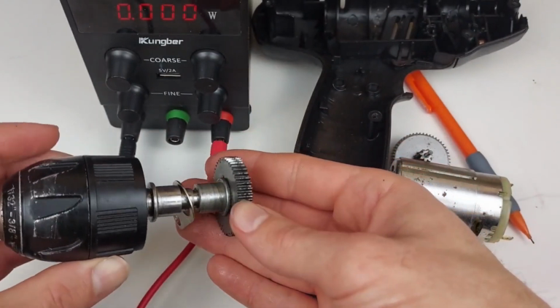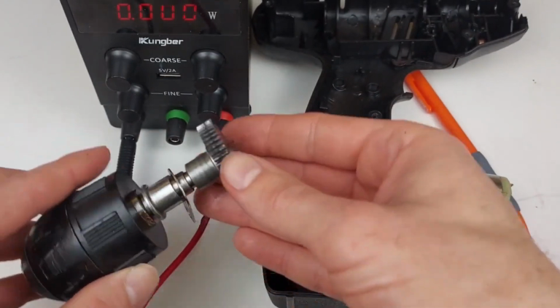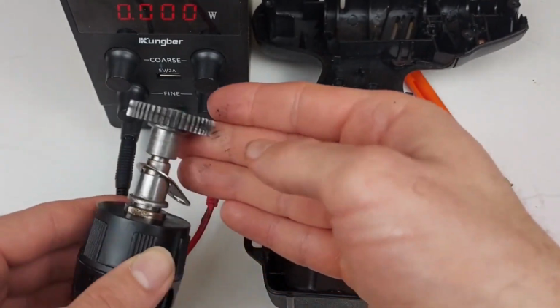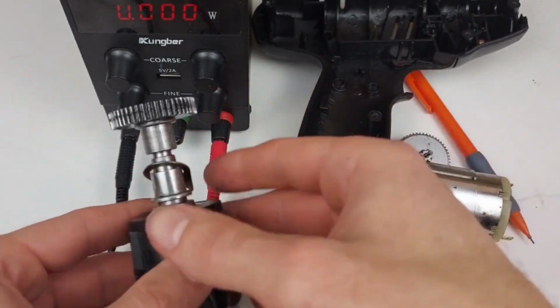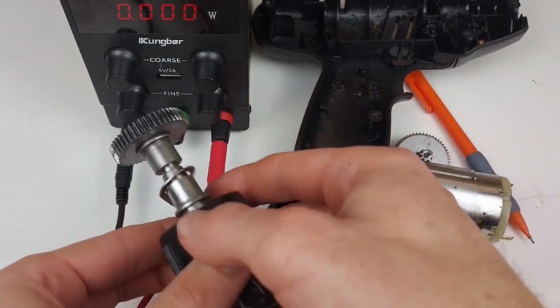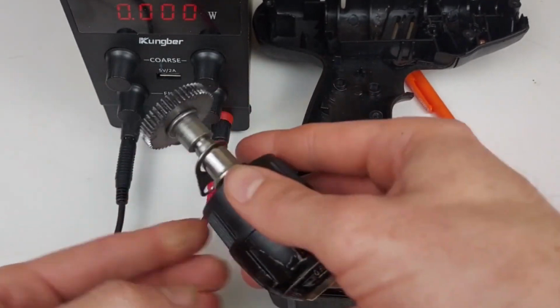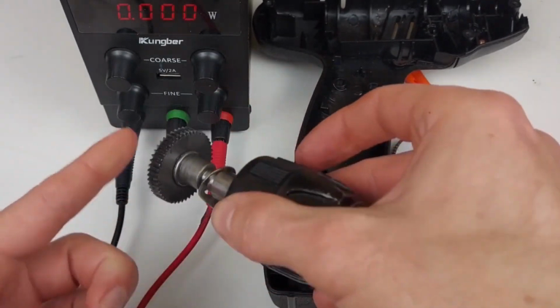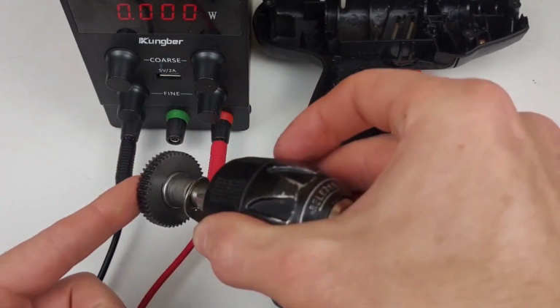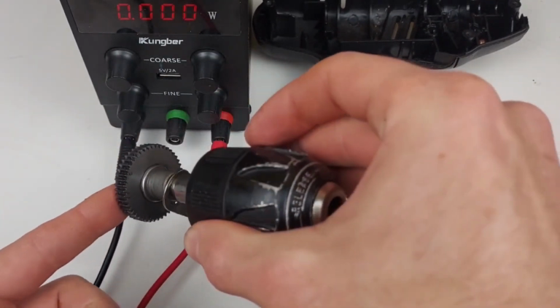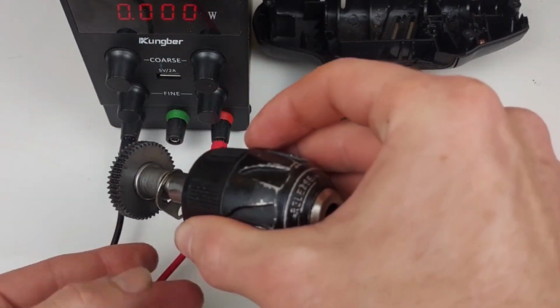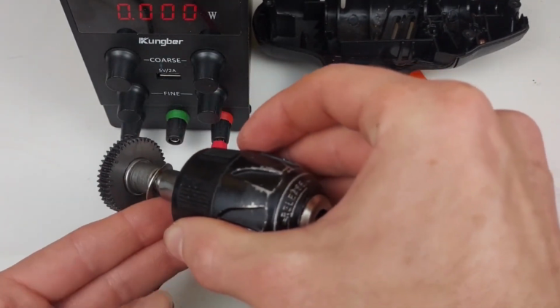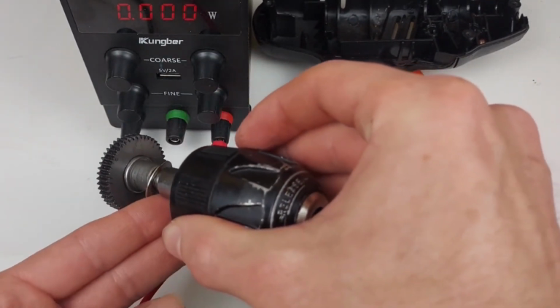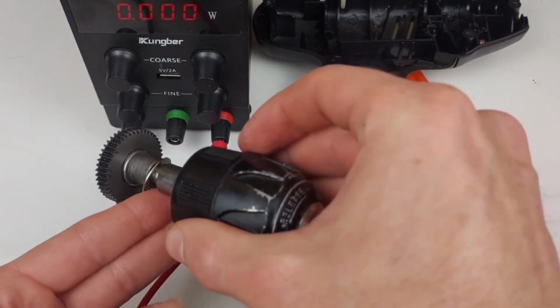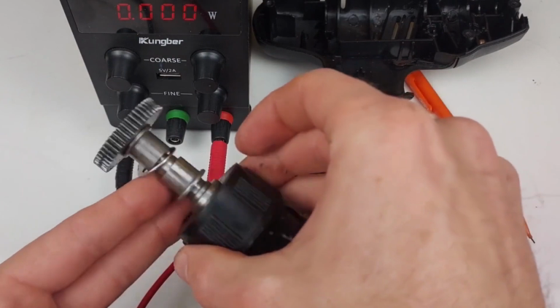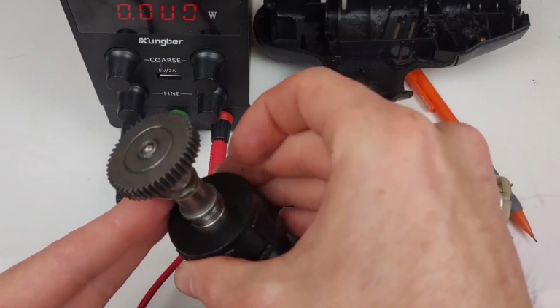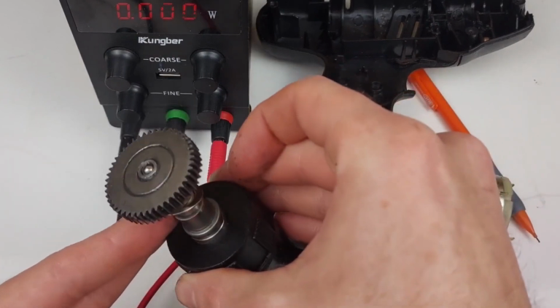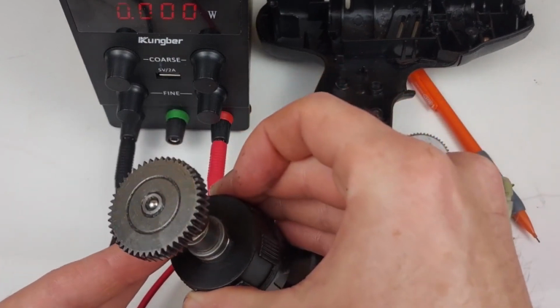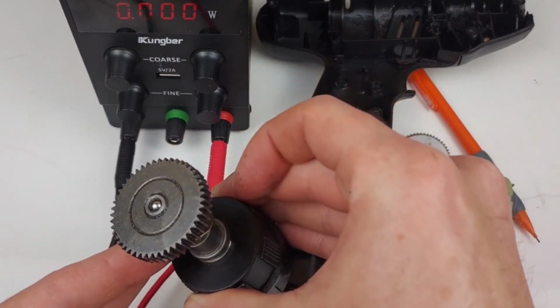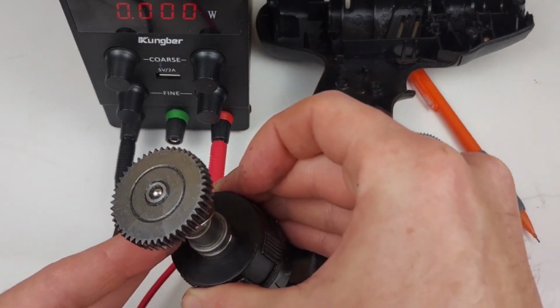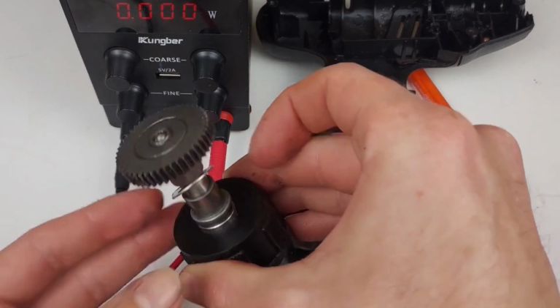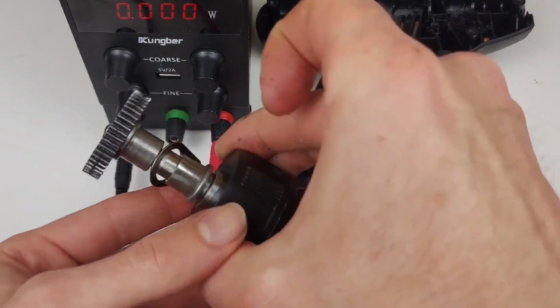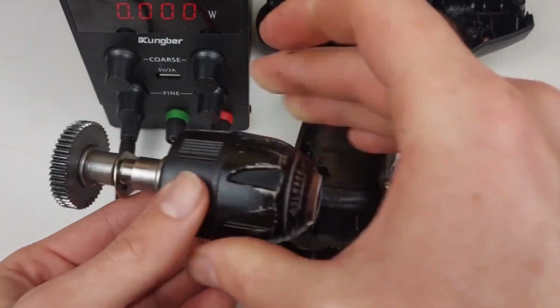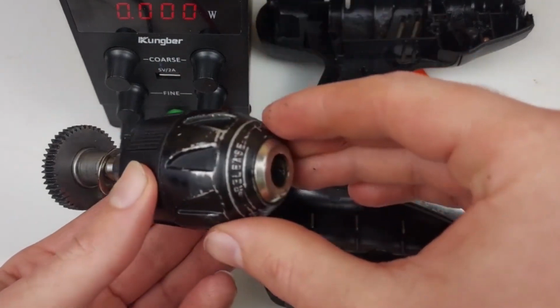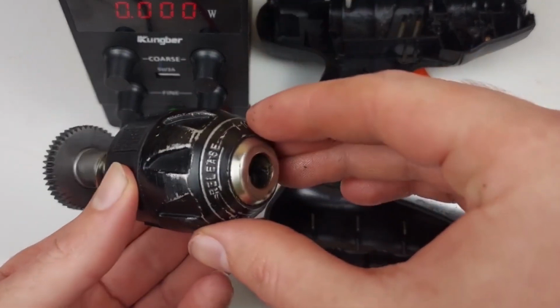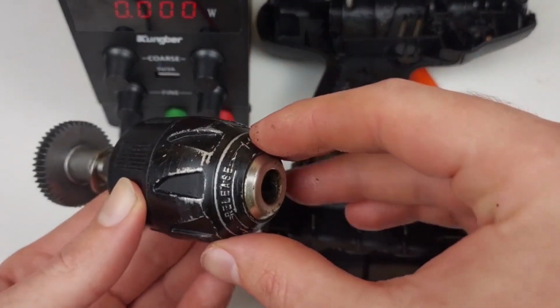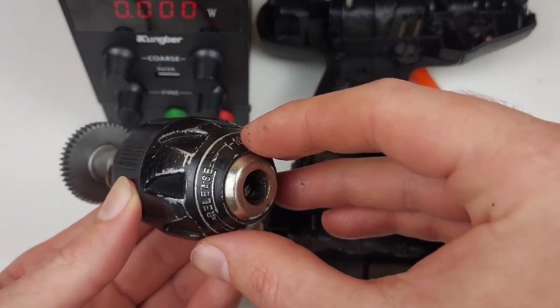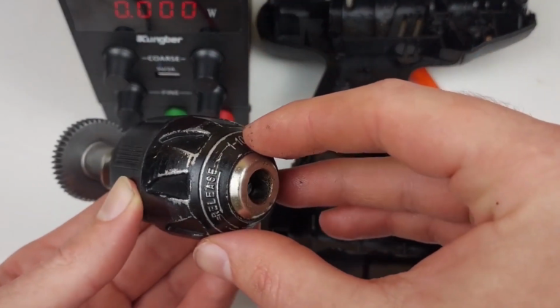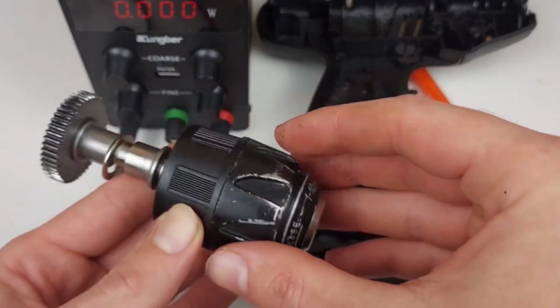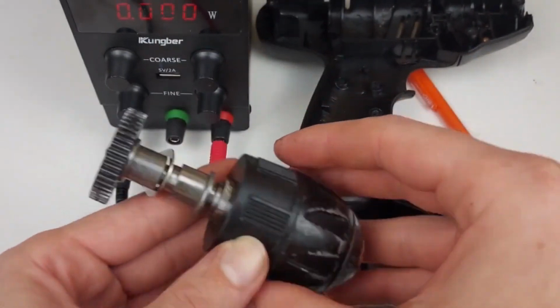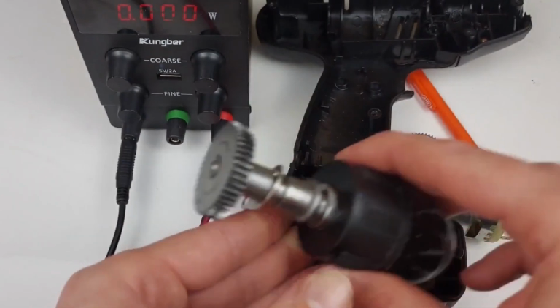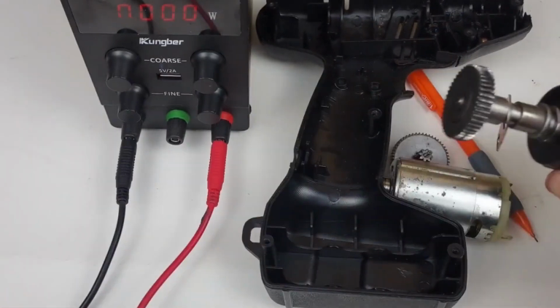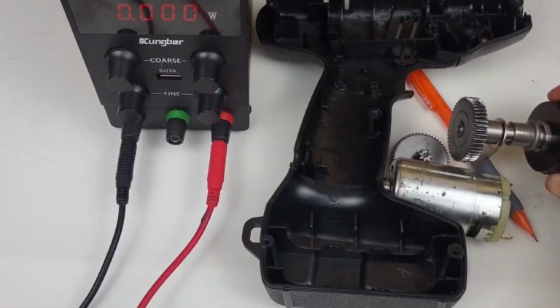That's the inside of a drill when it's turned up so much that it makes one of the gears come loose and screech. Thanks for watching, please click like and subscribe, and if you have any questions or comments, let me know. Thanks.